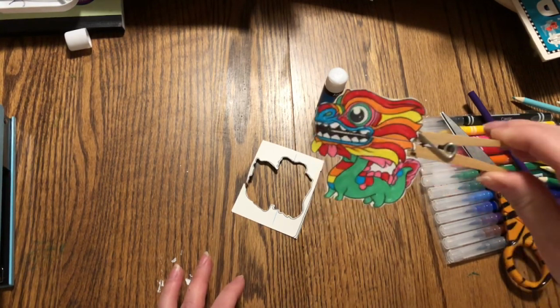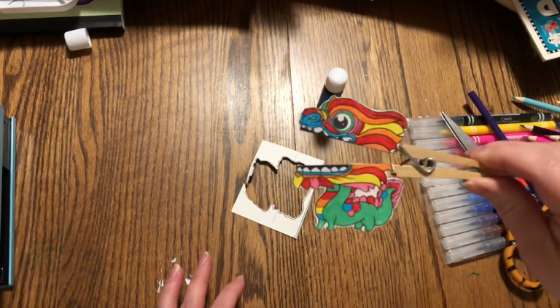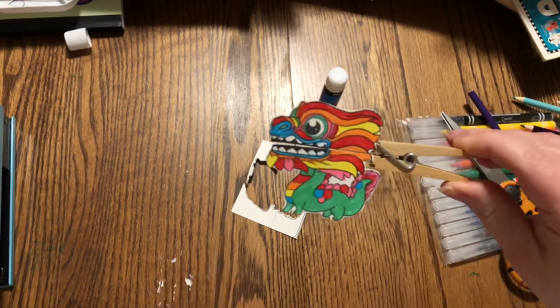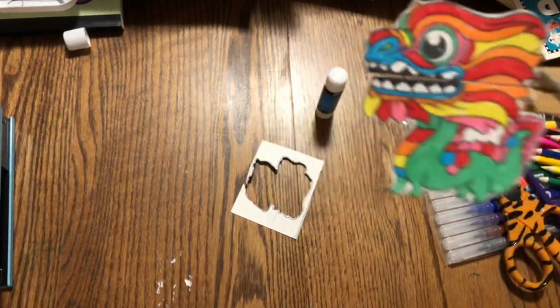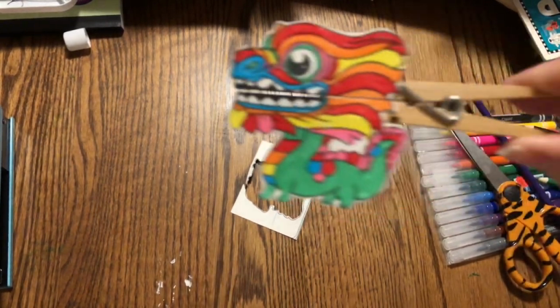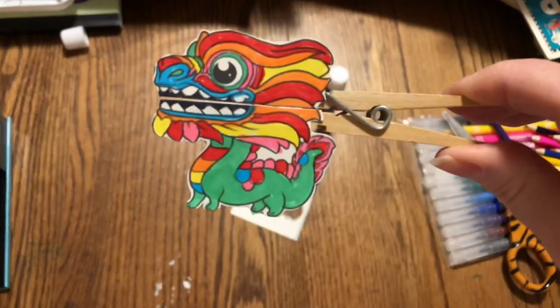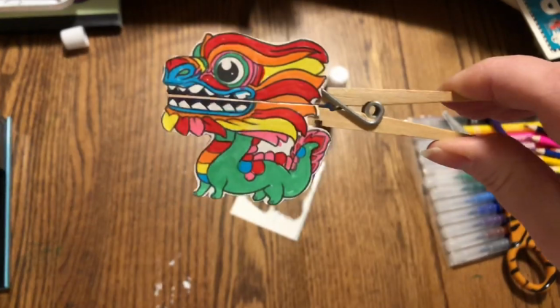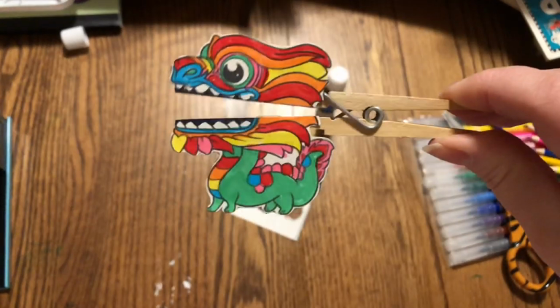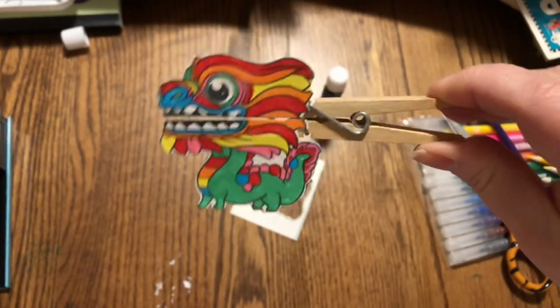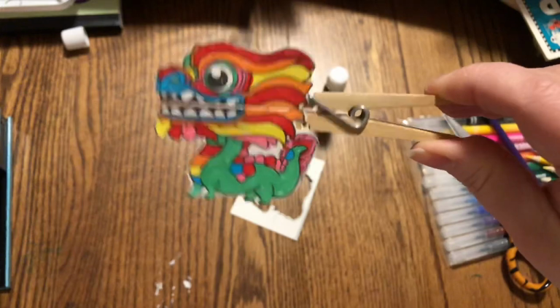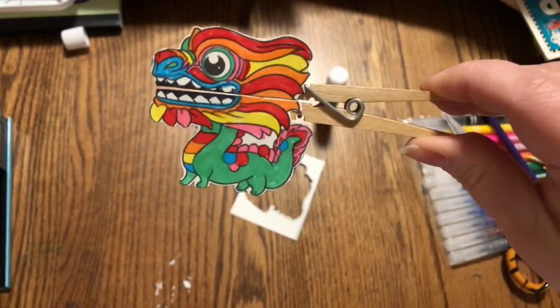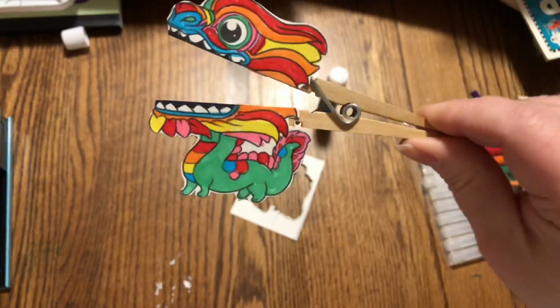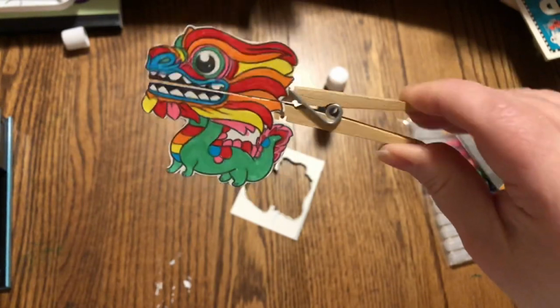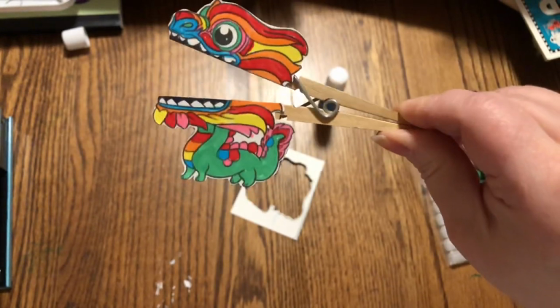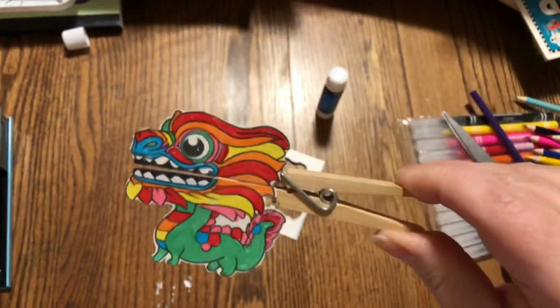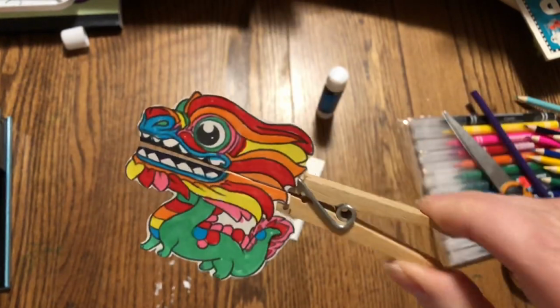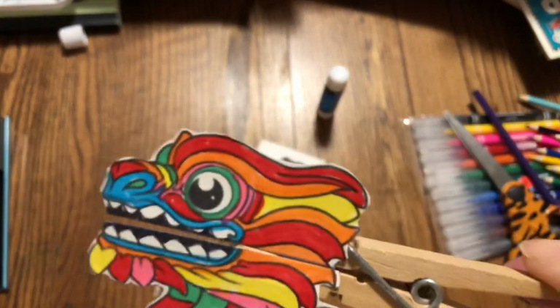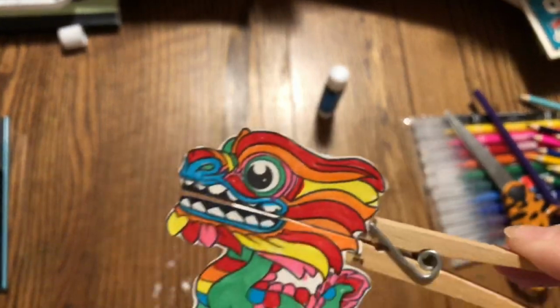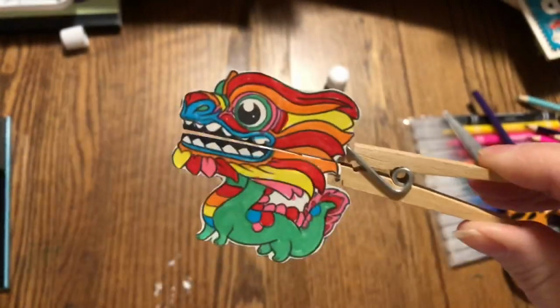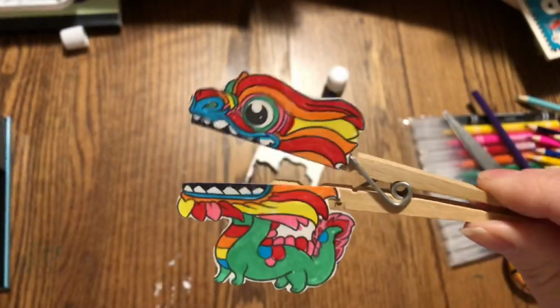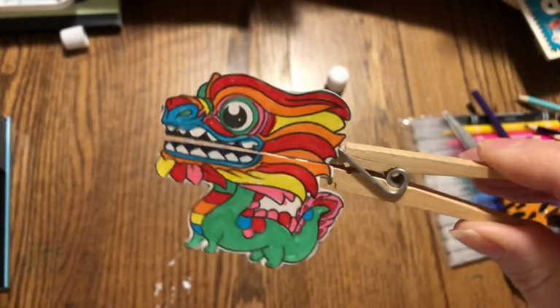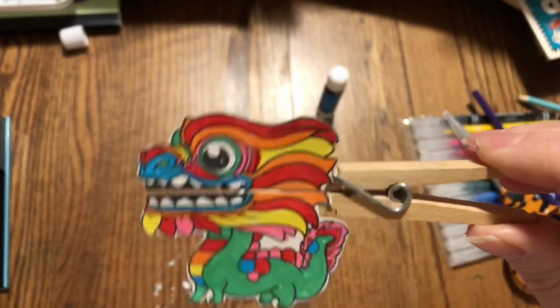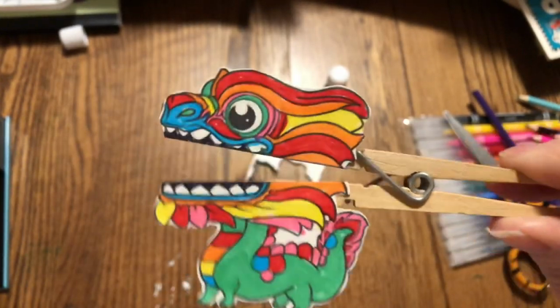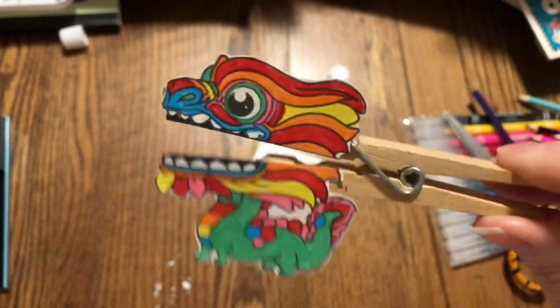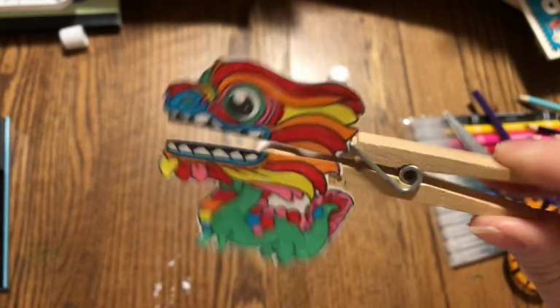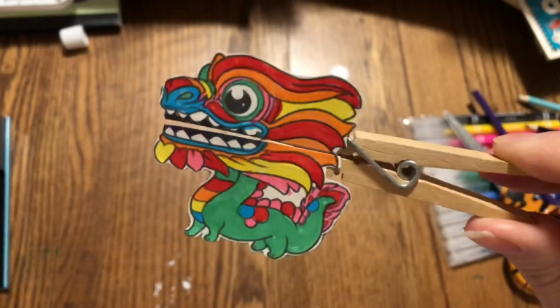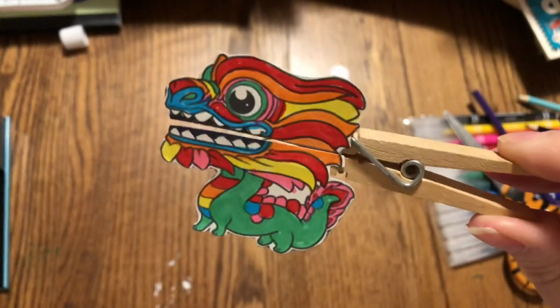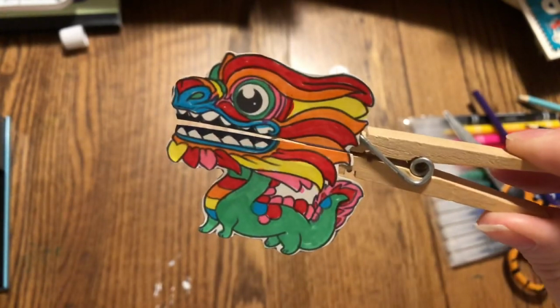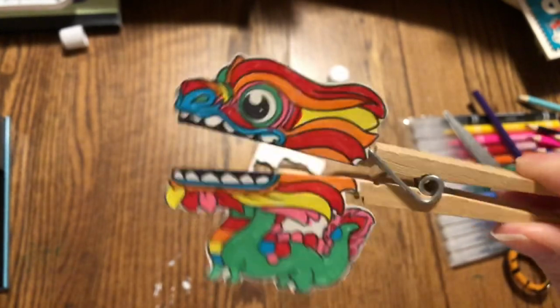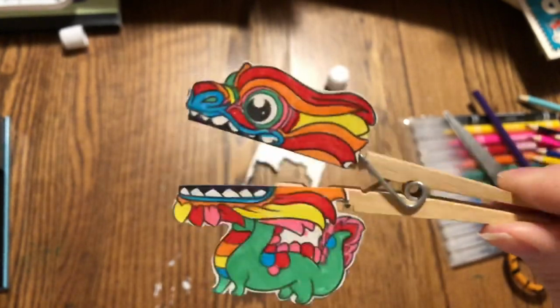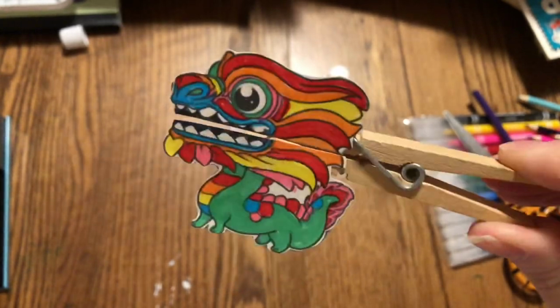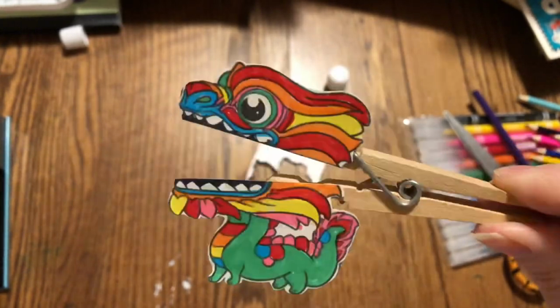Hello. I'm Mr. Dragon. Hello kids. Today we're going to make a dragon puppet.